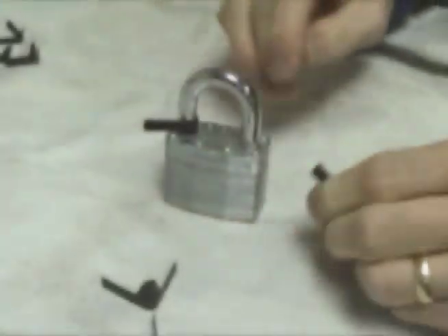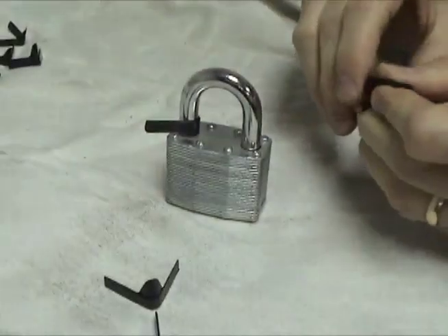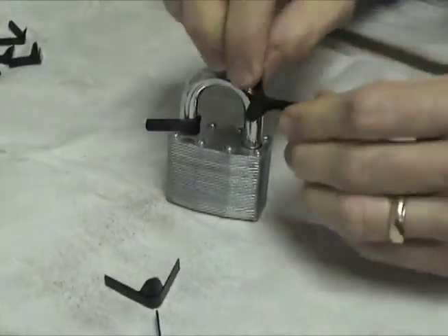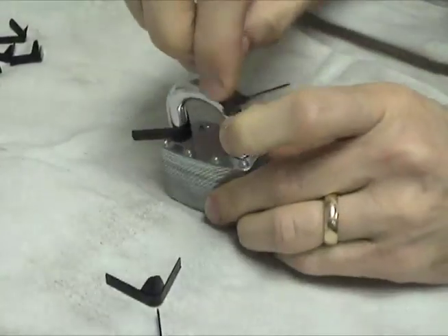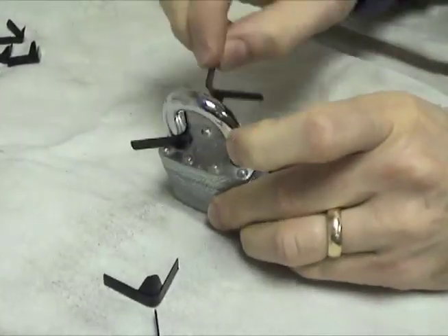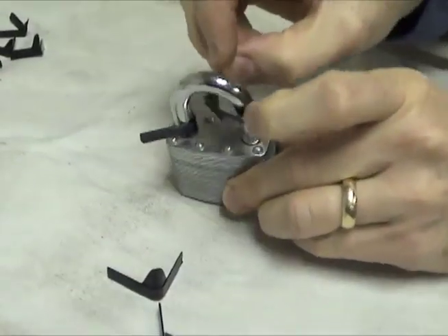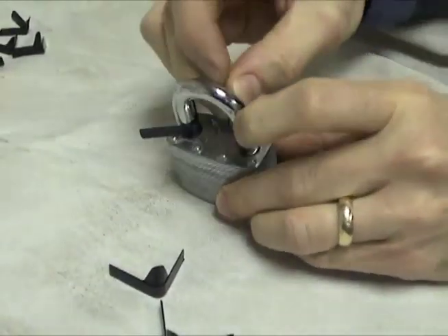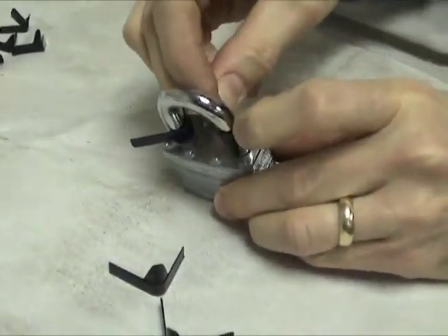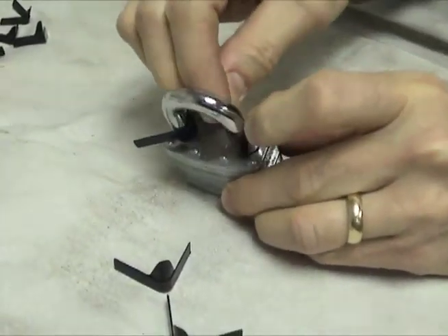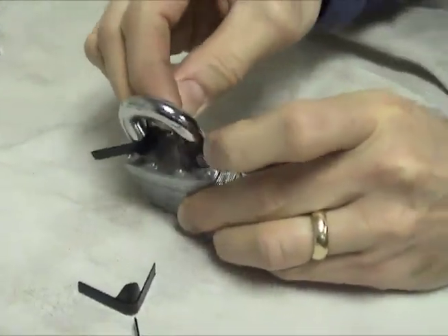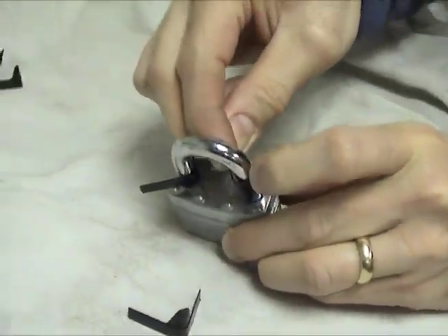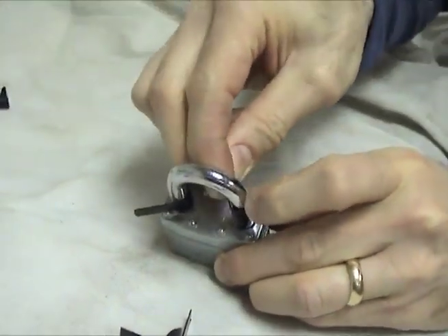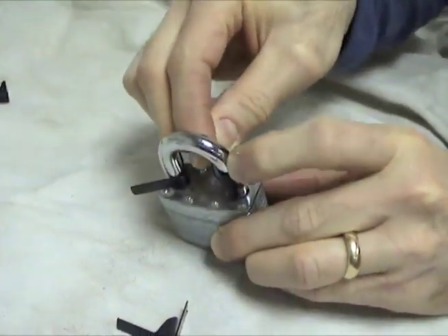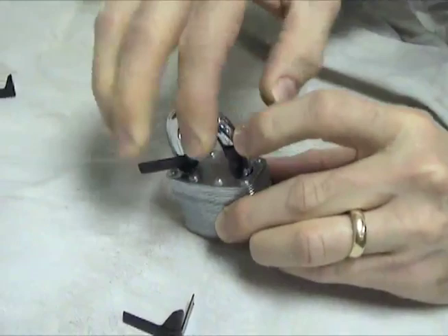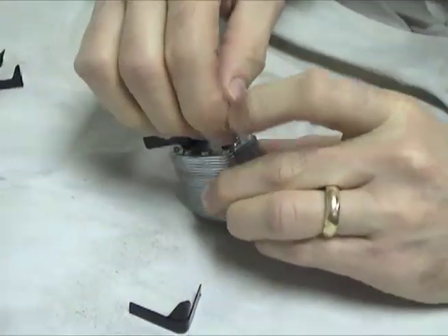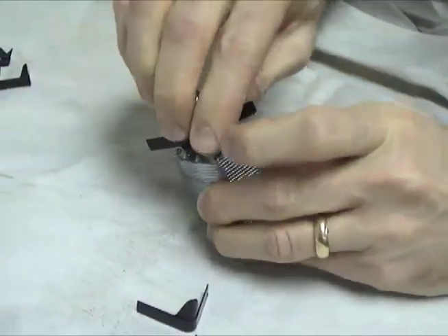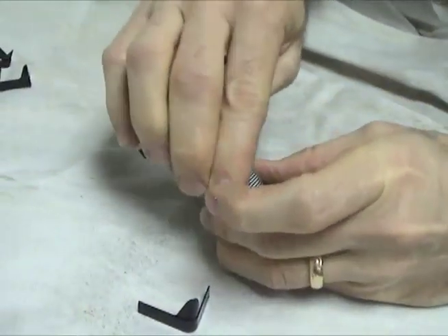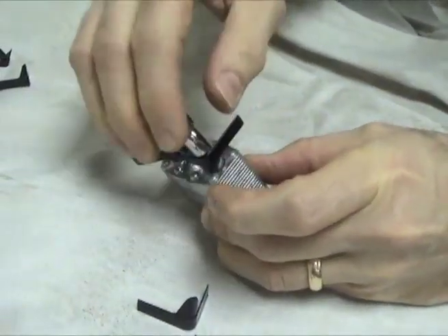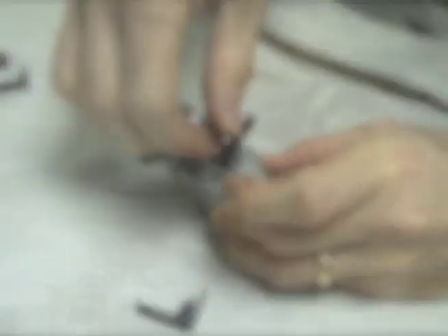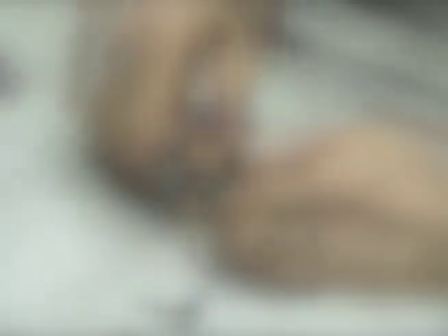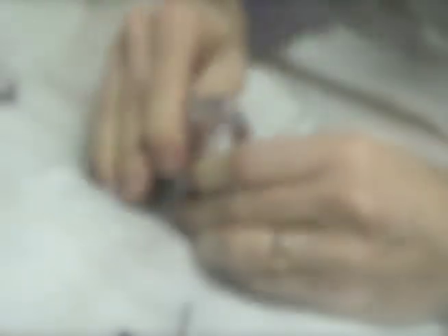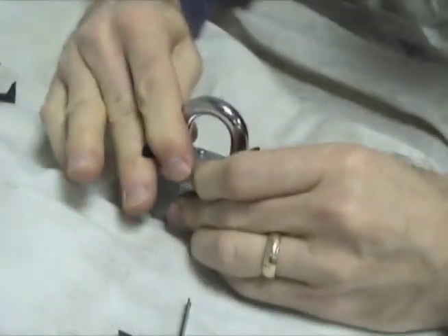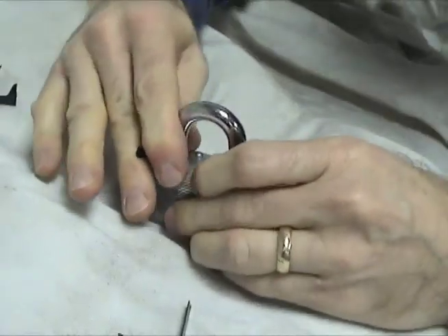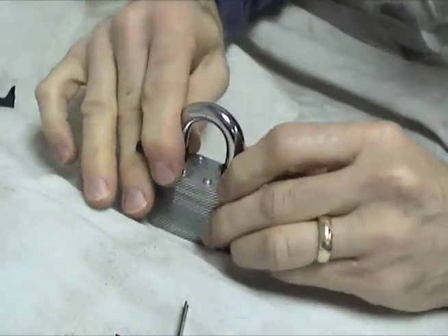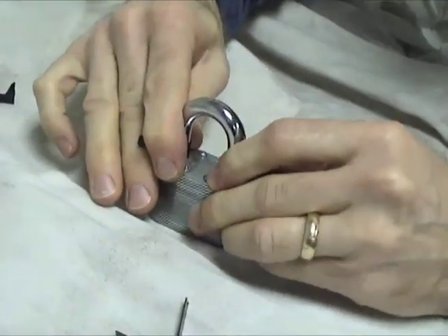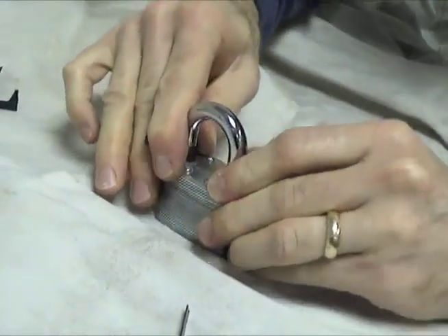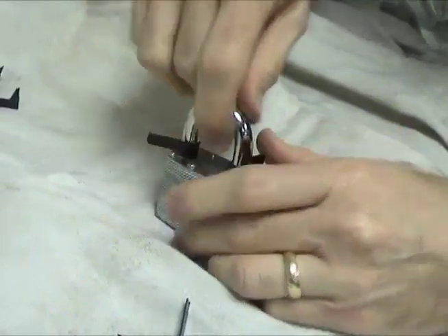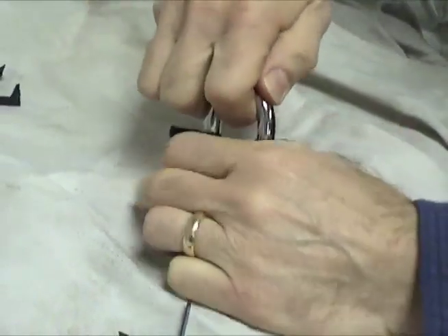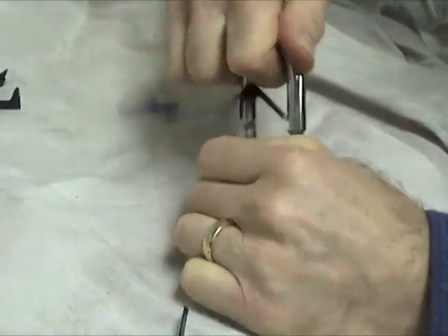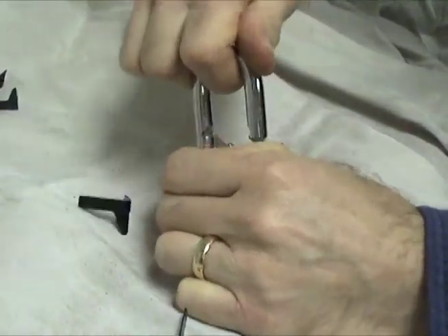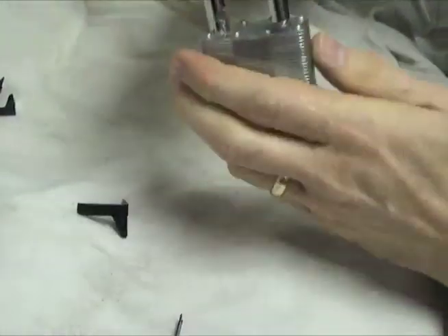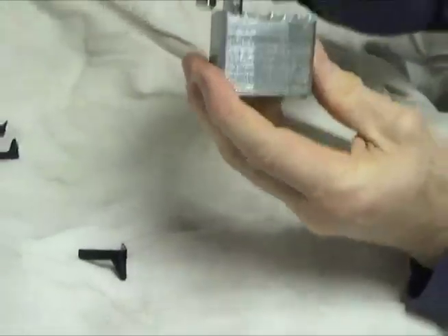If the lock uses two latches, insert another shimpick around the other side of the shackle. With both shimpicks fully seated in the lock, rotate them inward to retract the latches. Then pull the padlock open.